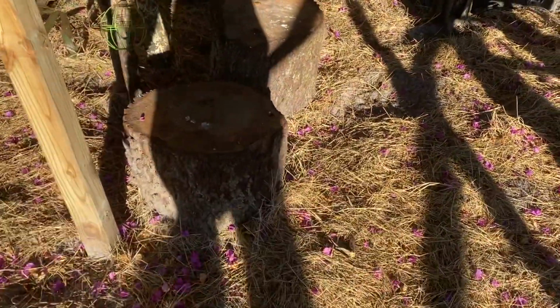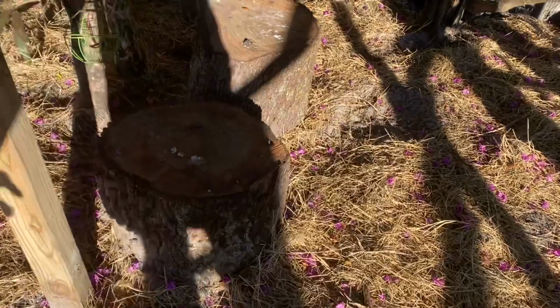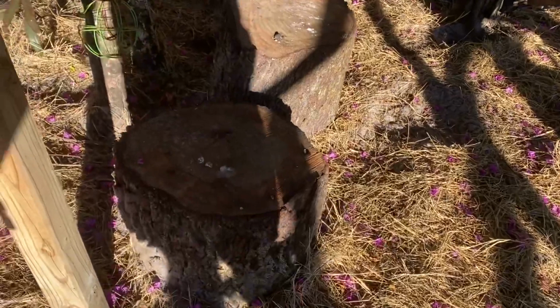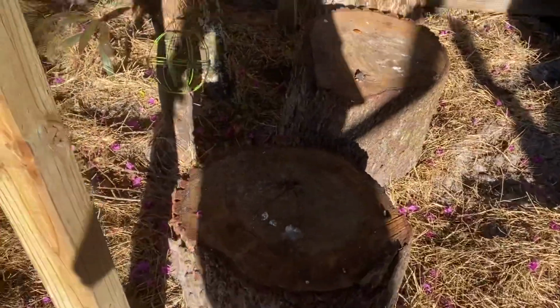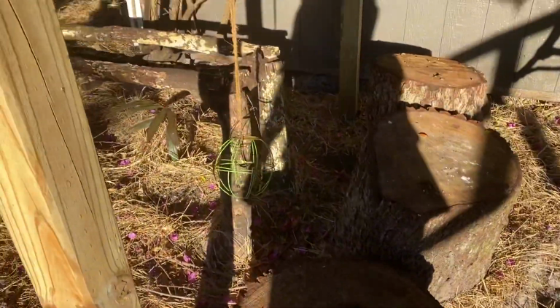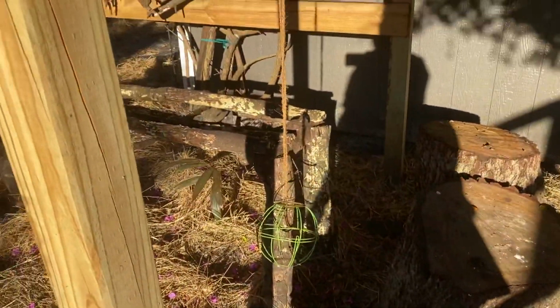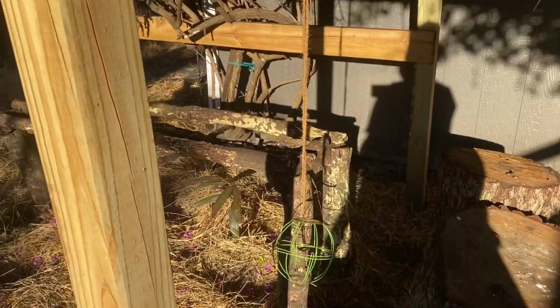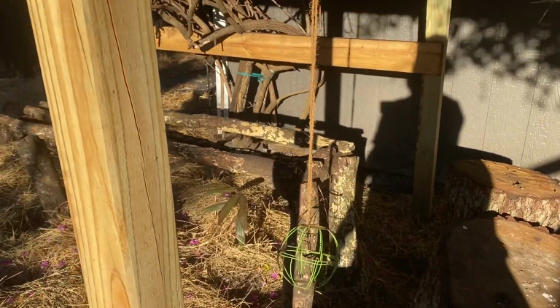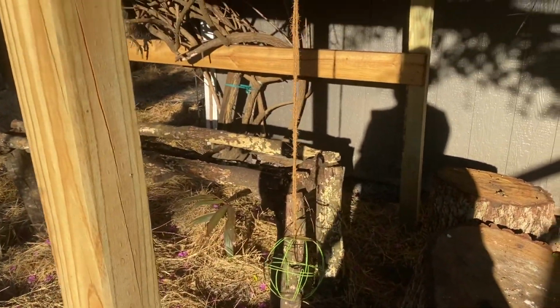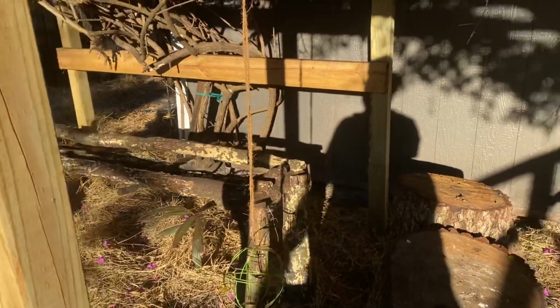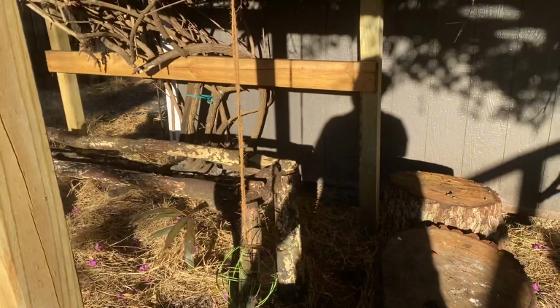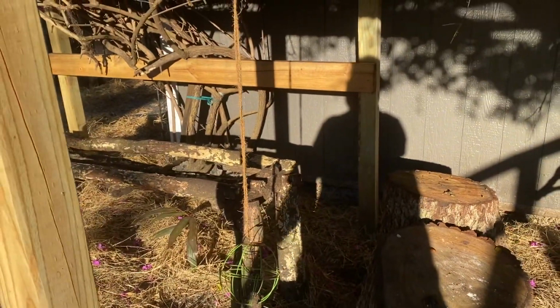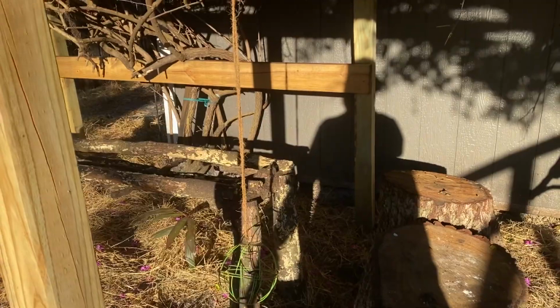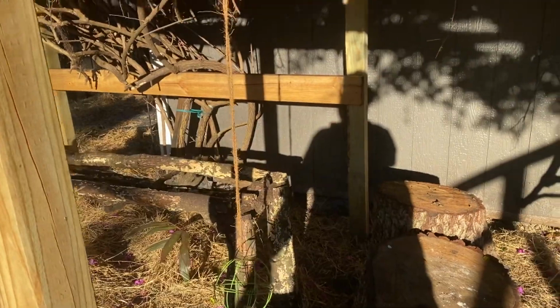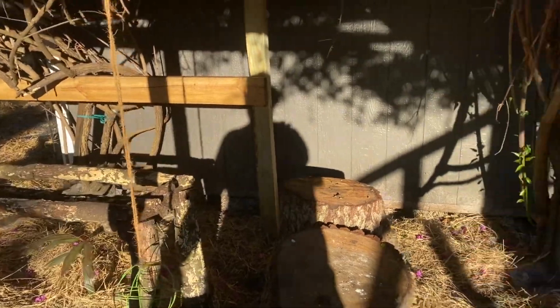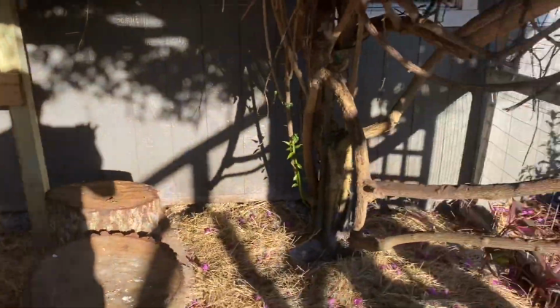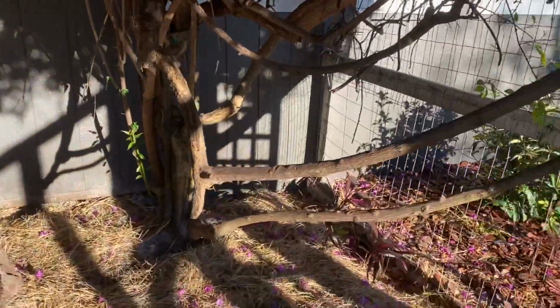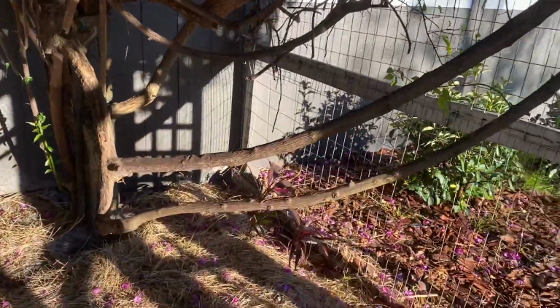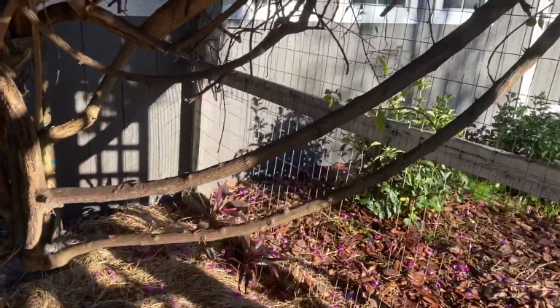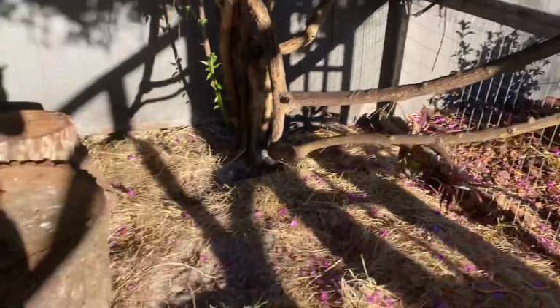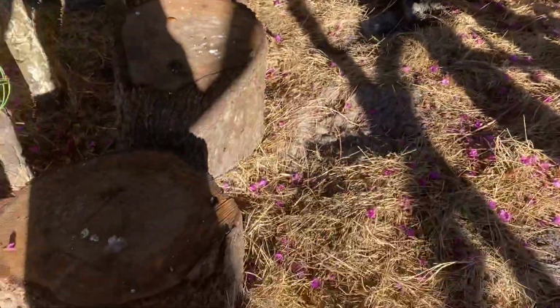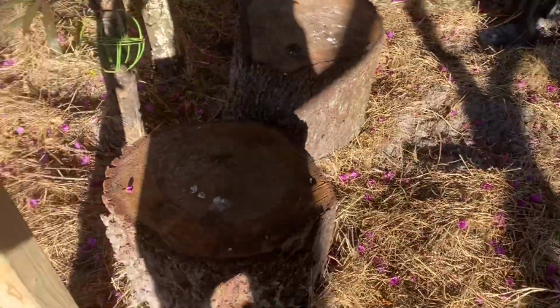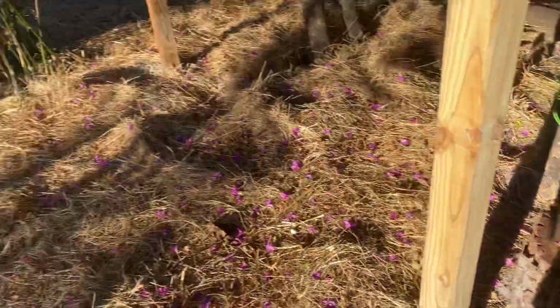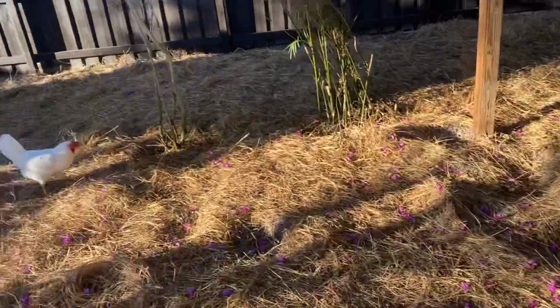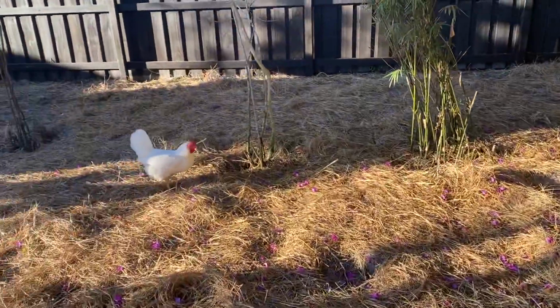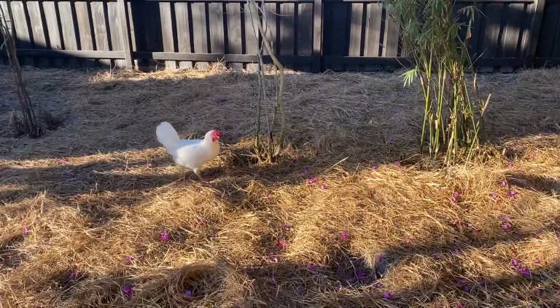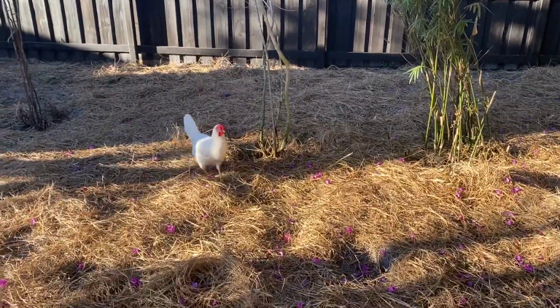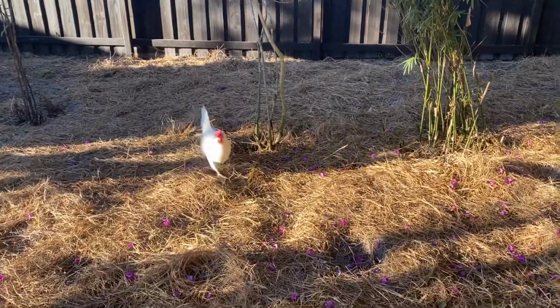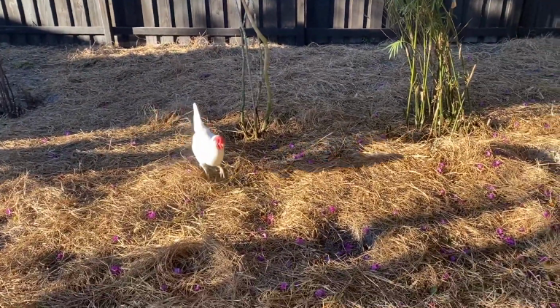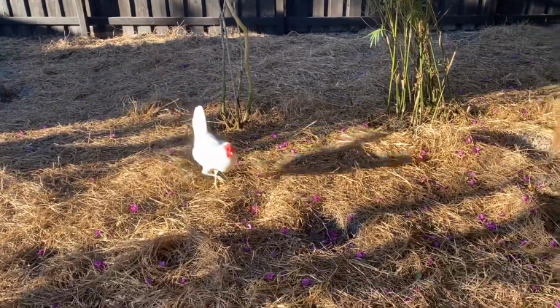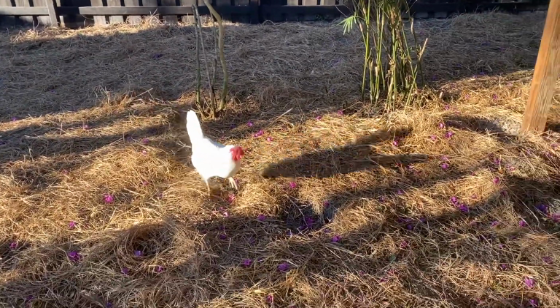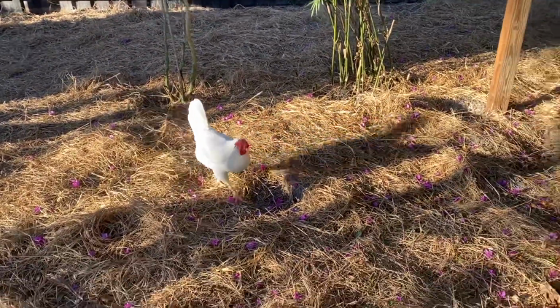The bougainvillea is a pain to trim but I think it's the saving grace for the chickens. They also love stumps — we made this little chicken bench for them, there's a video on my channel showing how we built it. They love to perch up anywhere they can, just graze around, make a bunch of noise, and lay eggs.